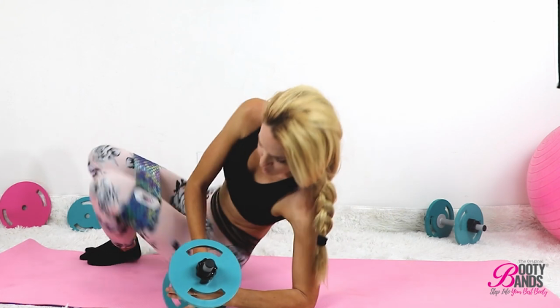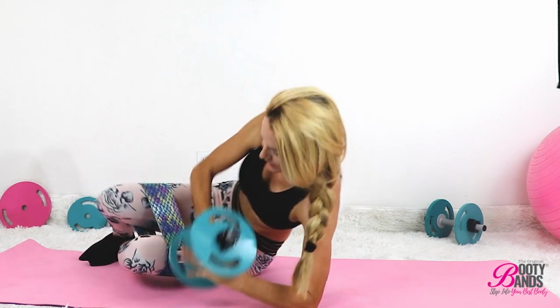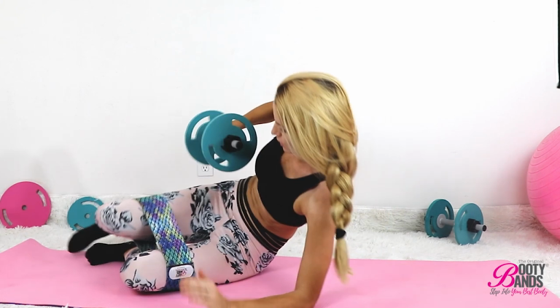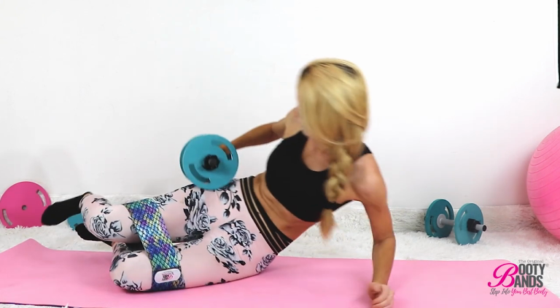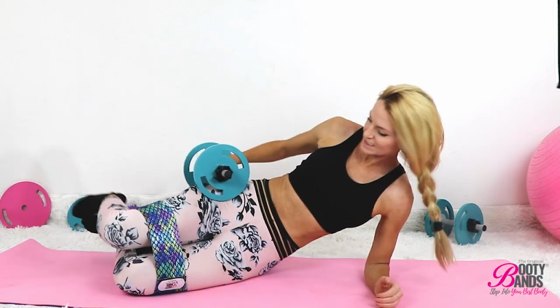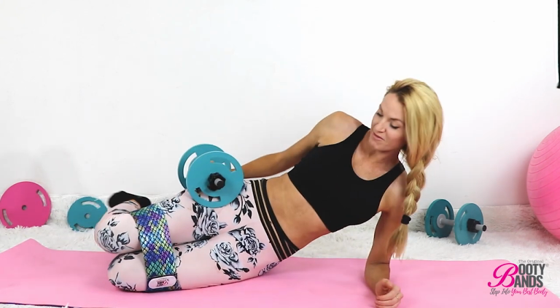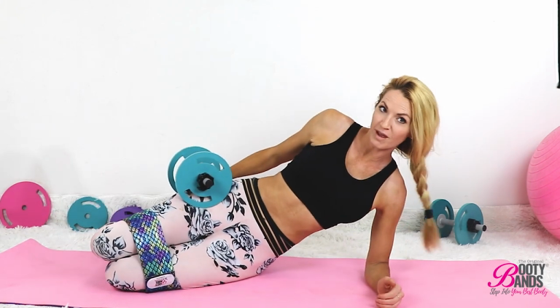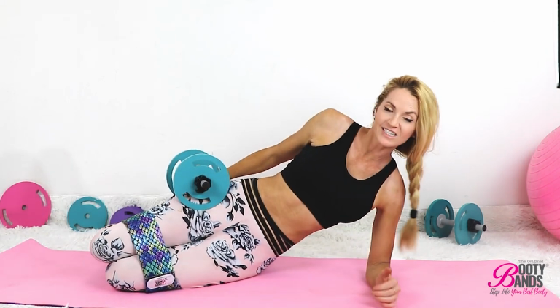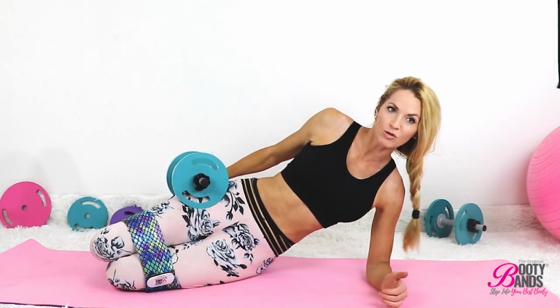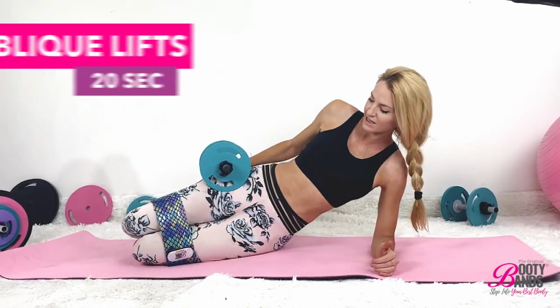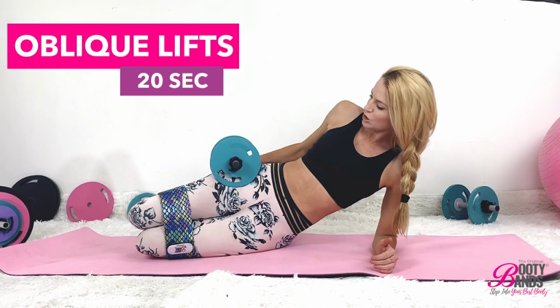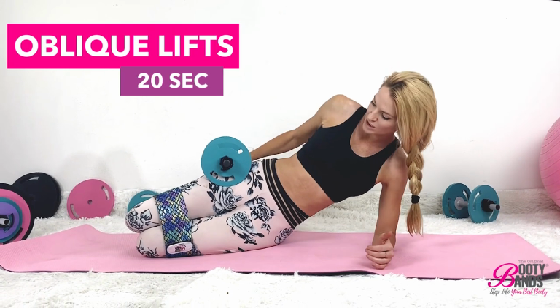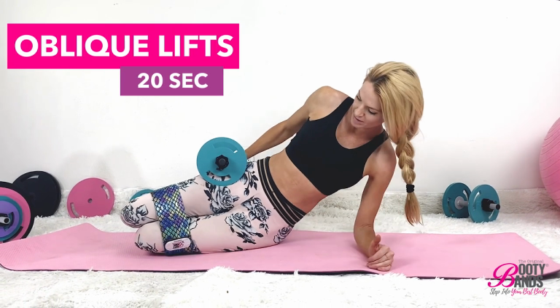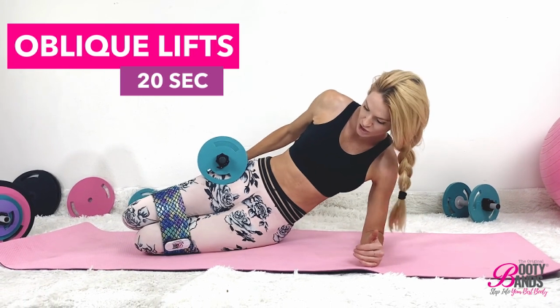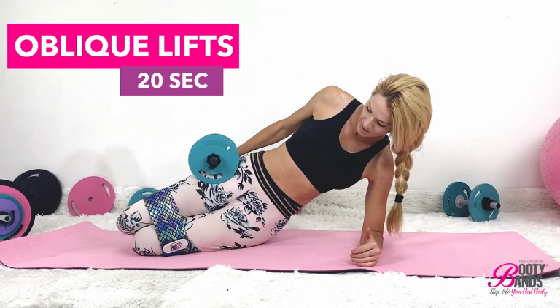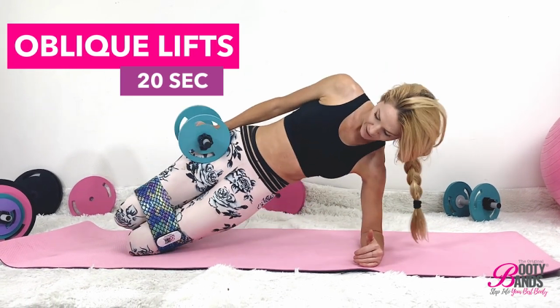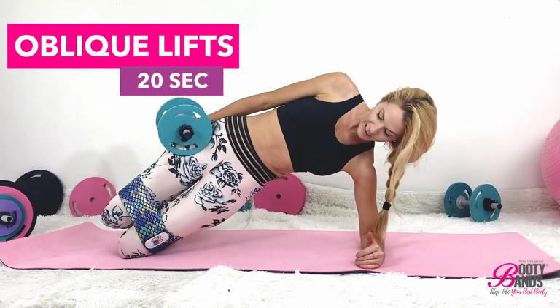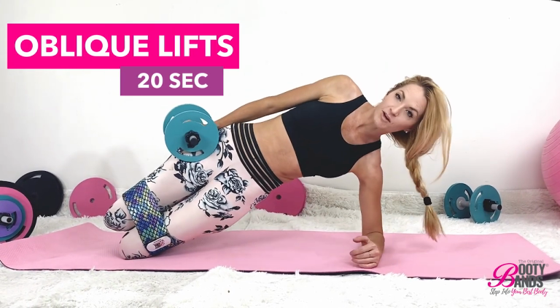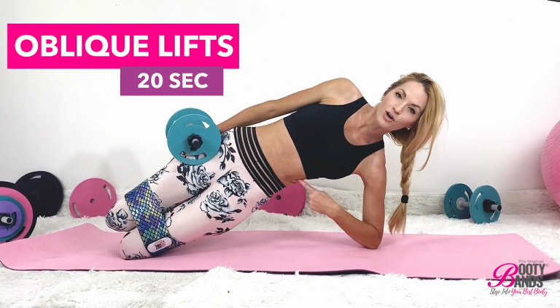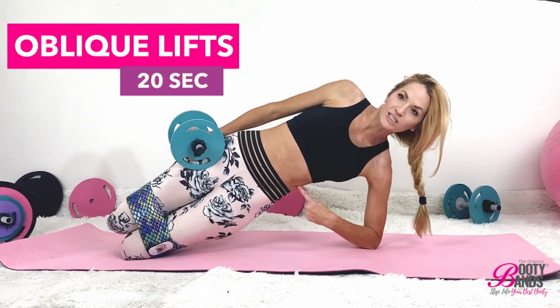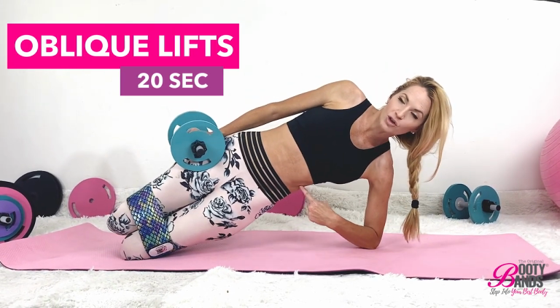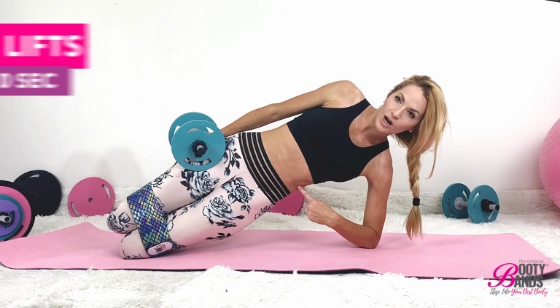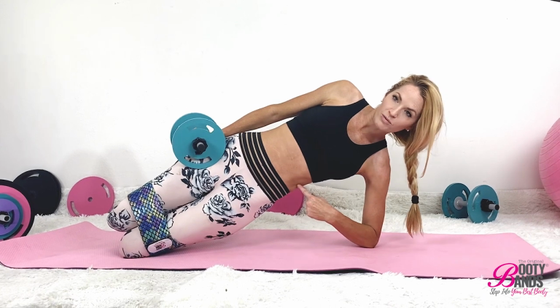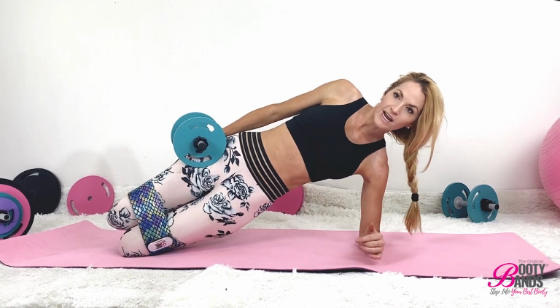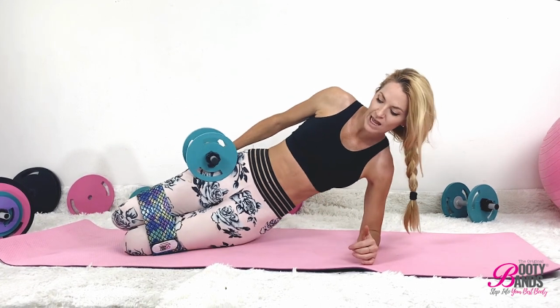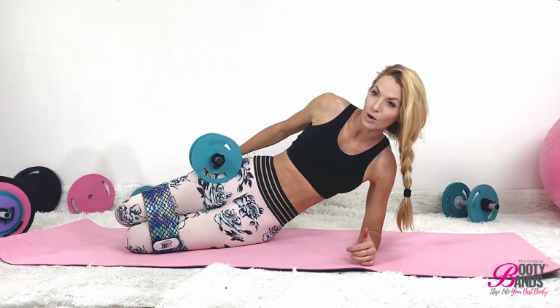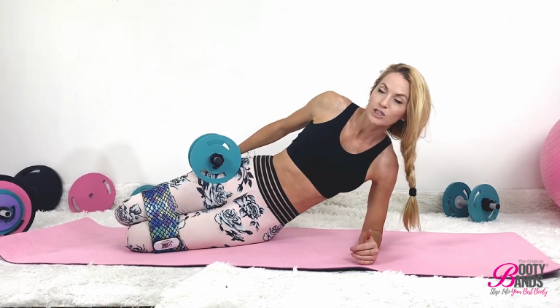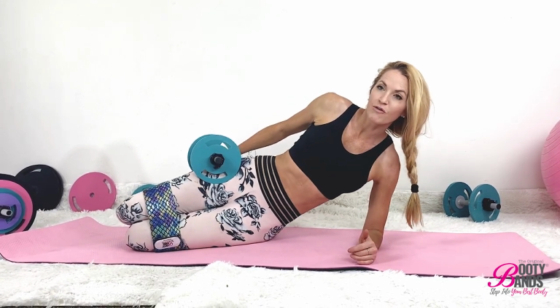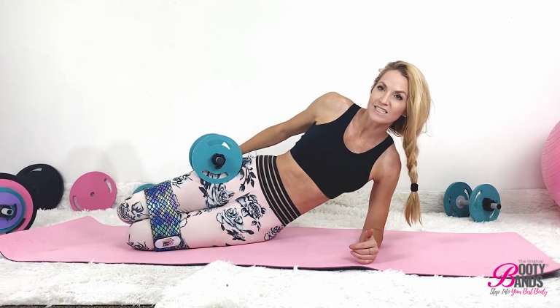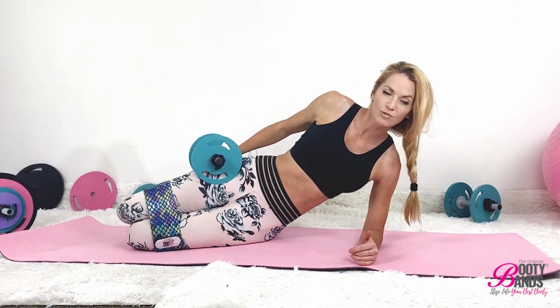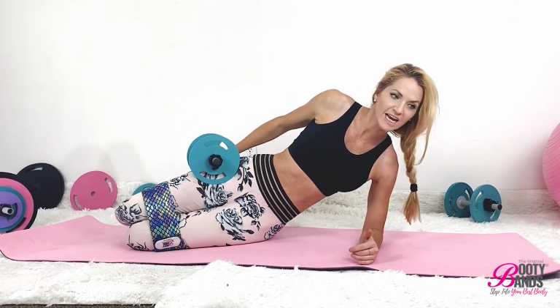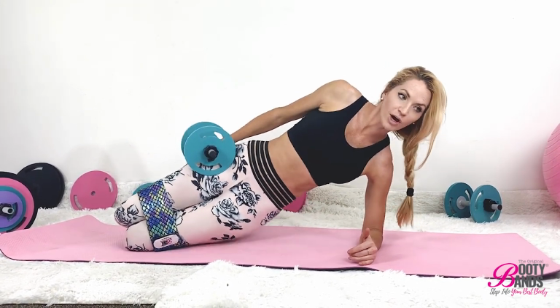Next we're going to go into one of my favorites — the oblique lift. Placing your dumbbell onto your hip, you're just going to lift. The part you're going to work is going to be your lower oblique right here. We're going to go for 20 seconds, rest for 10. Here we go.